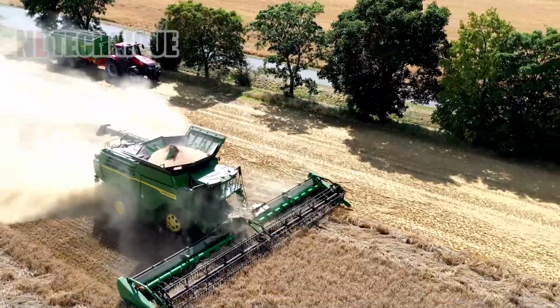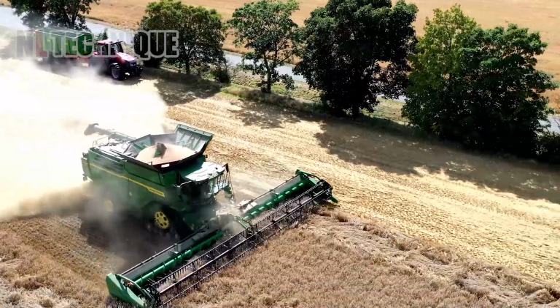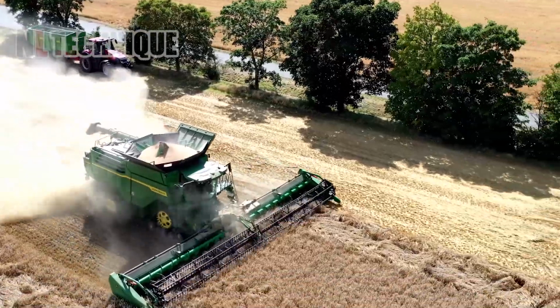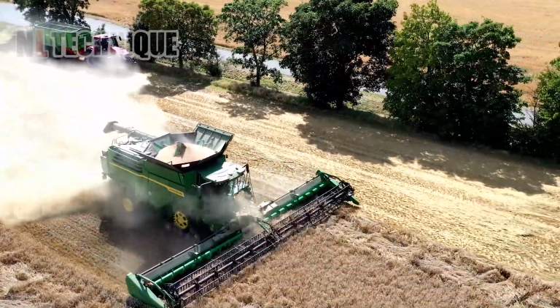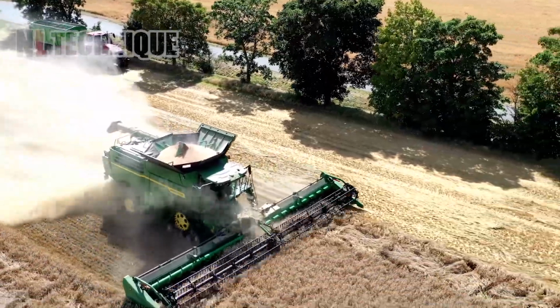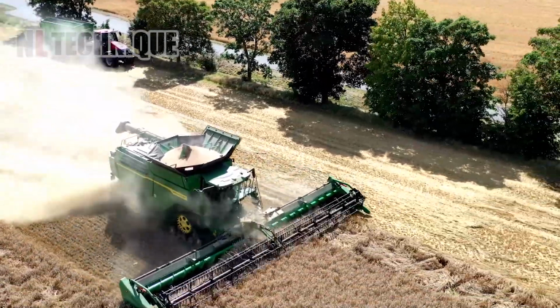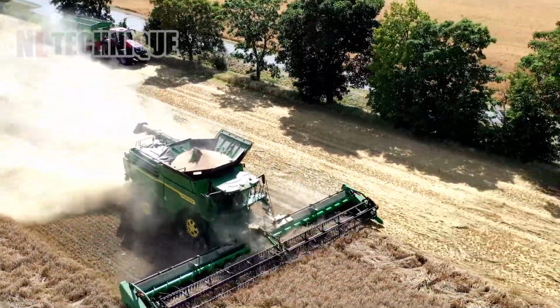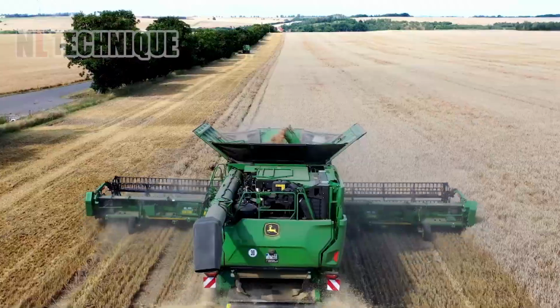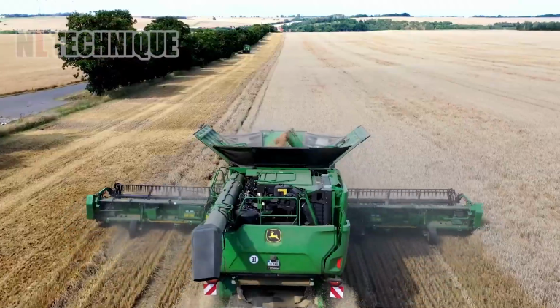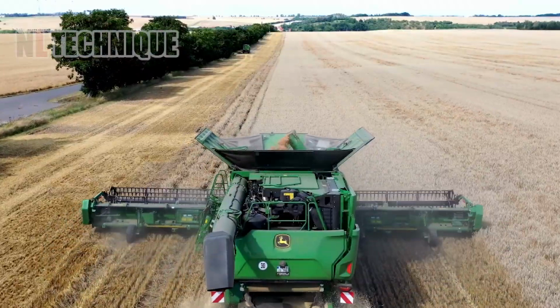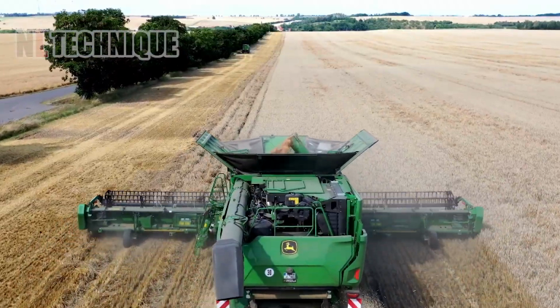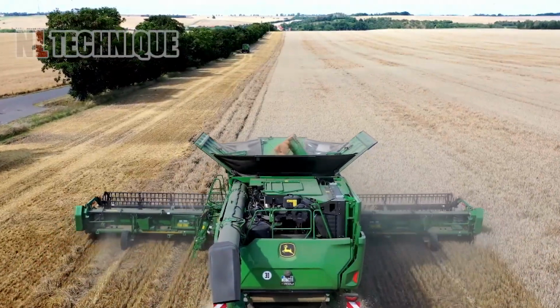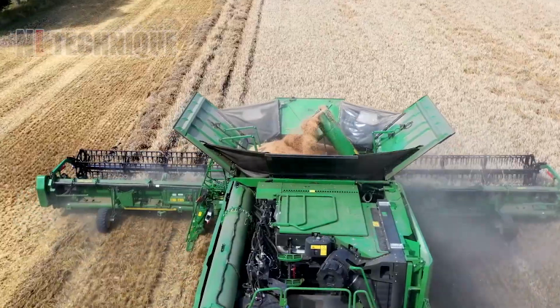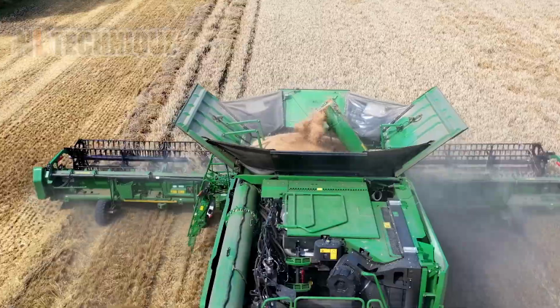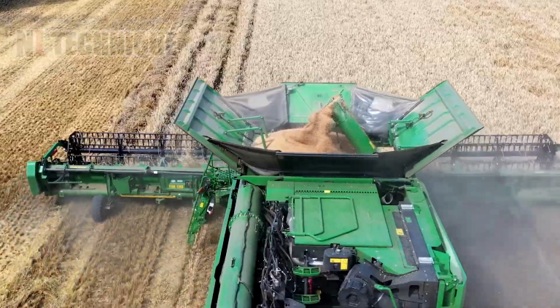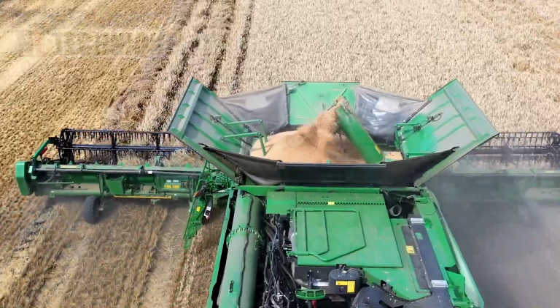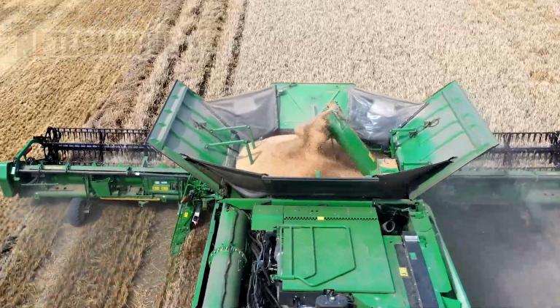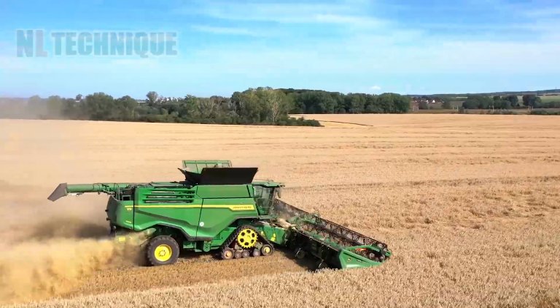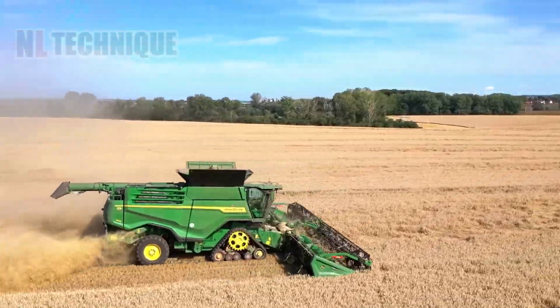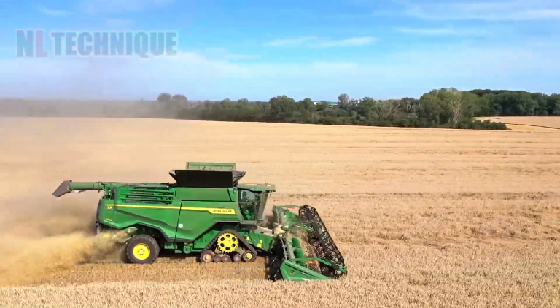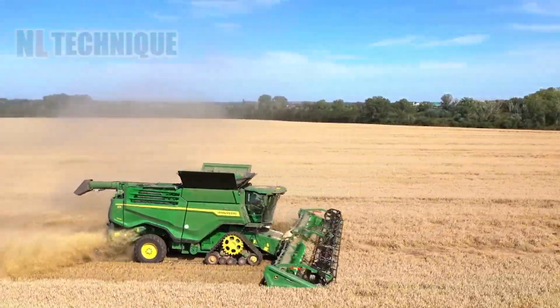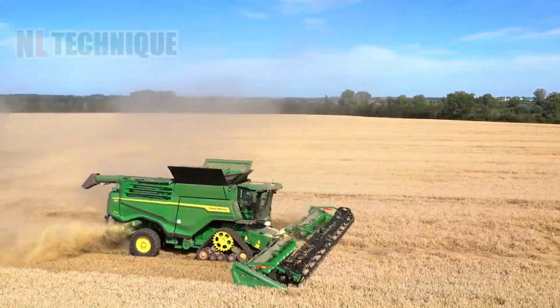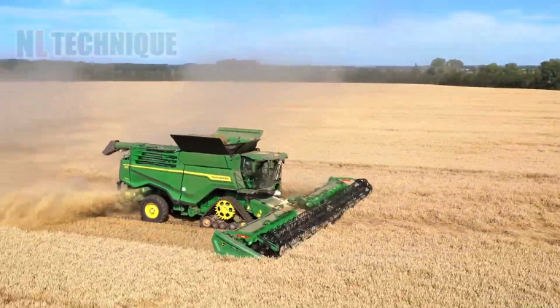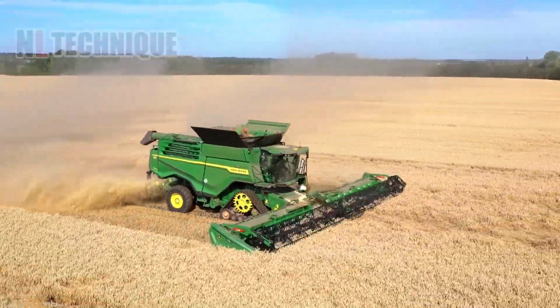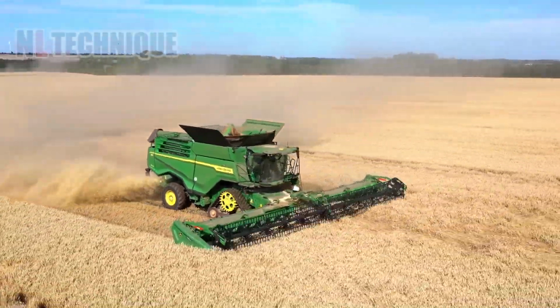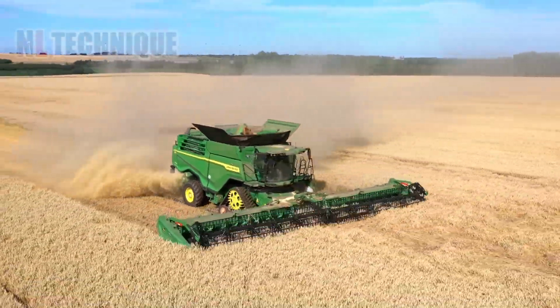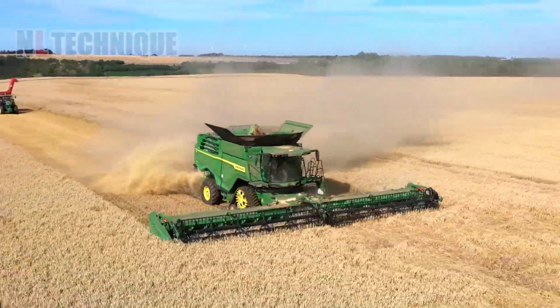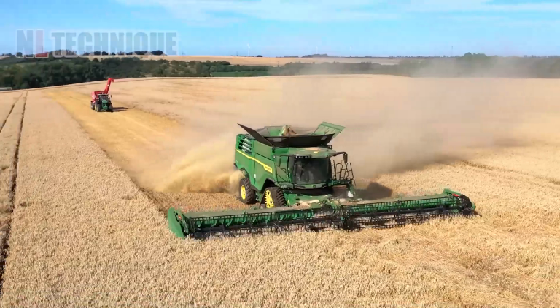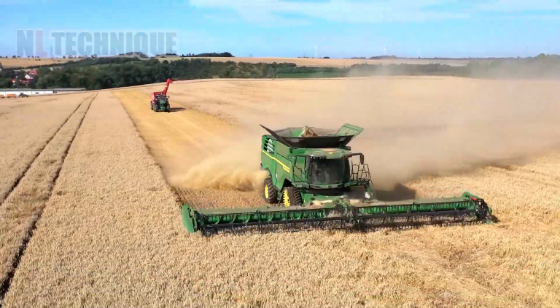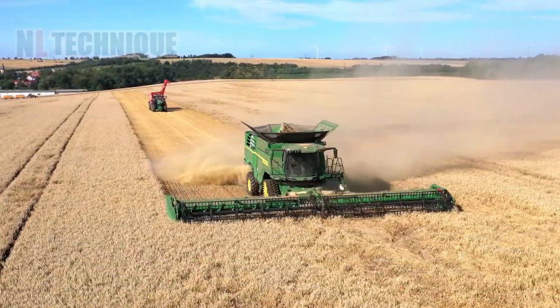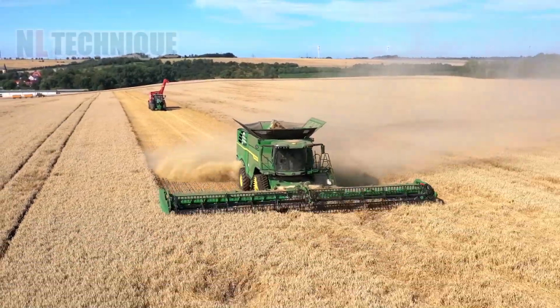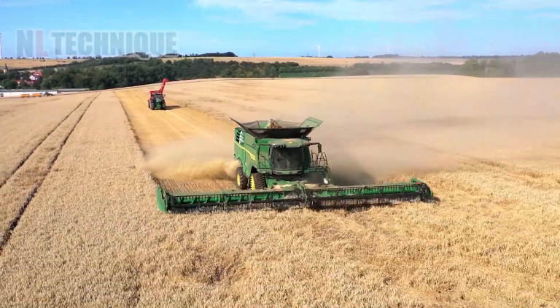The John Deere X9 1450 Combine Harvester is known for its exceptional harvesting capacity. It can handle large acreages of crops like wheat and cereals efficiently.